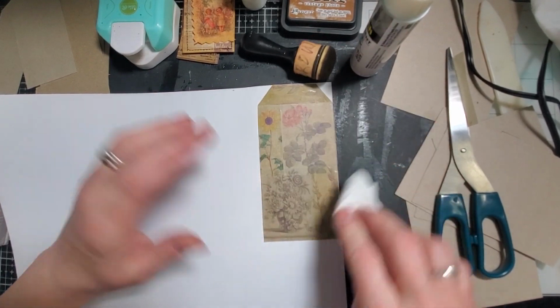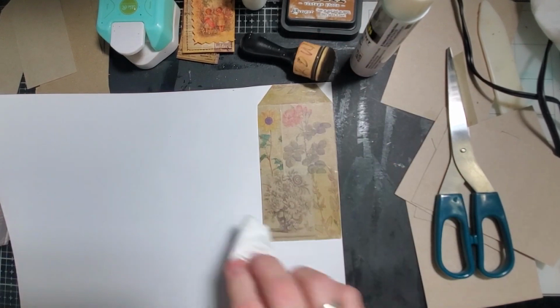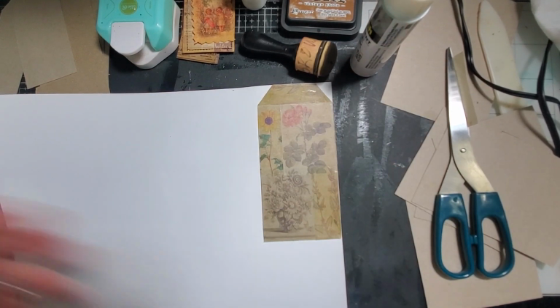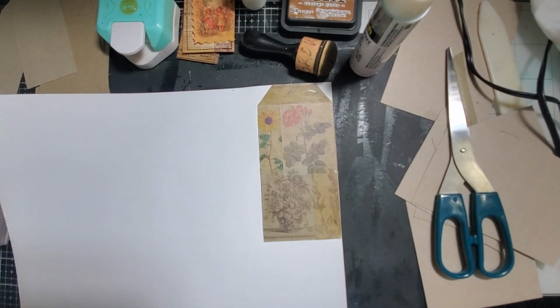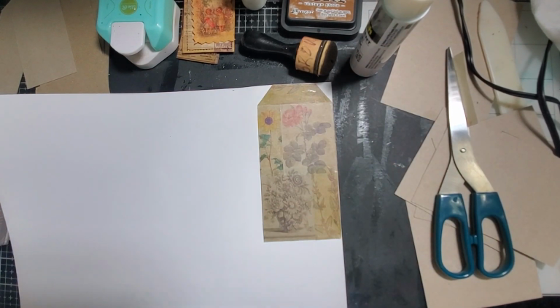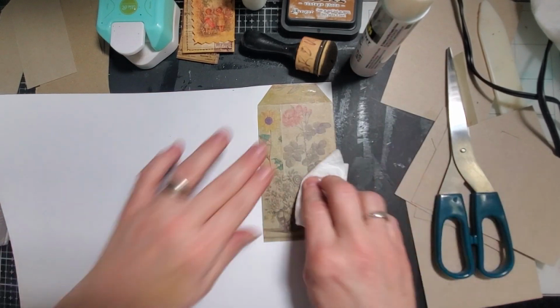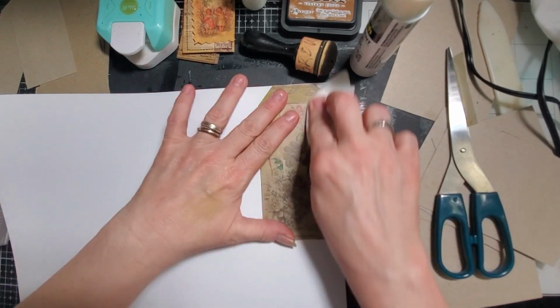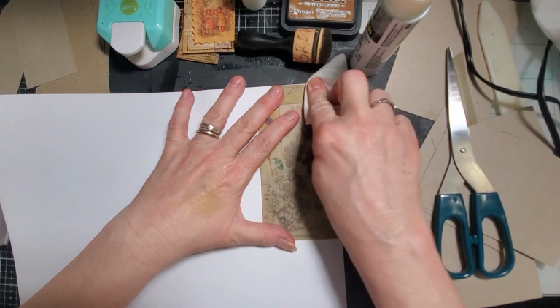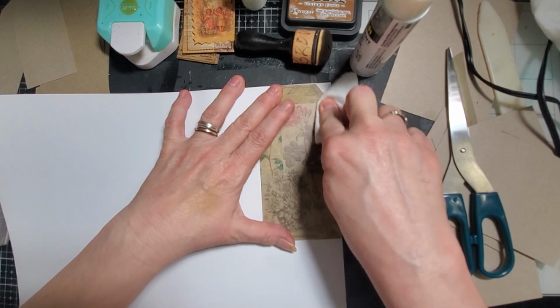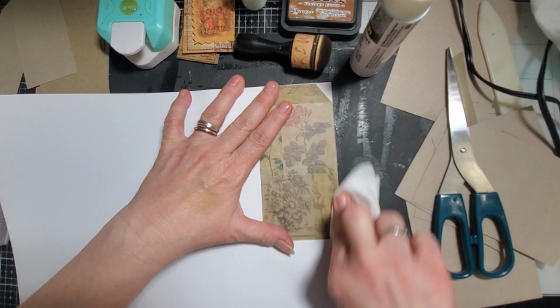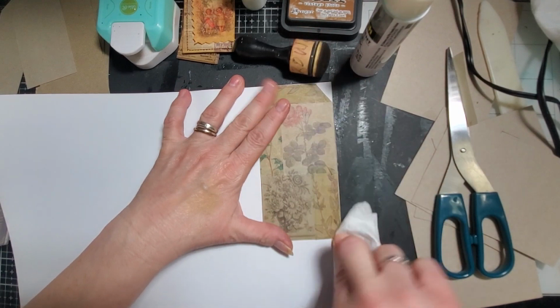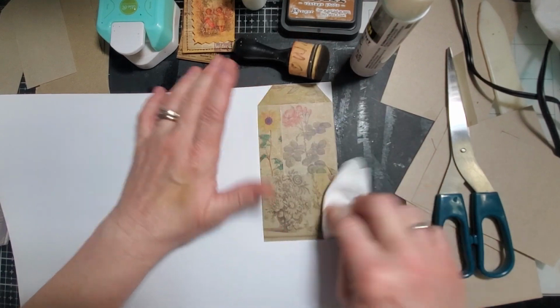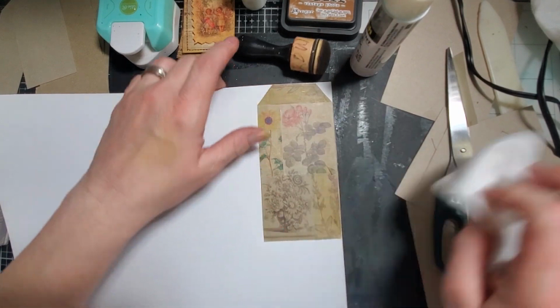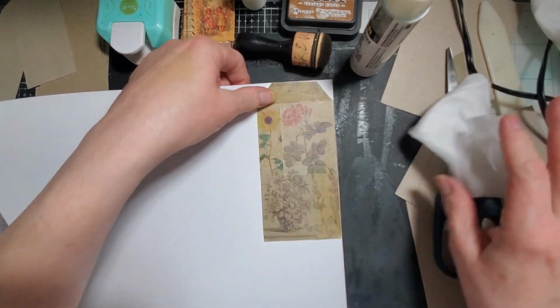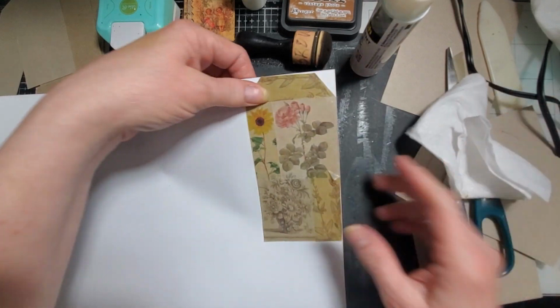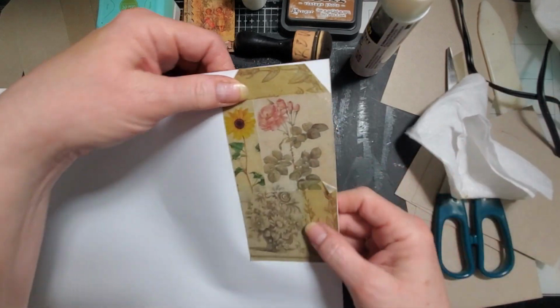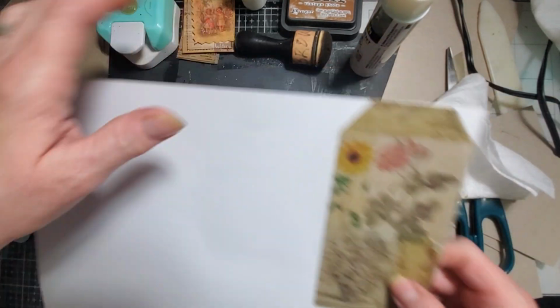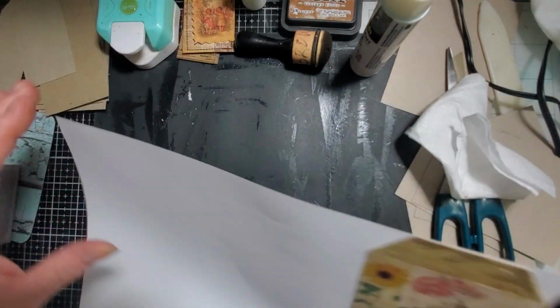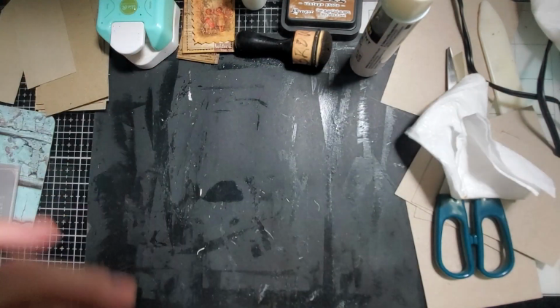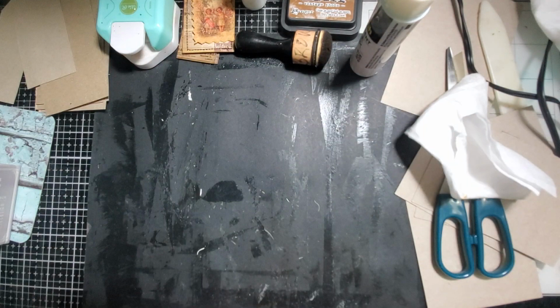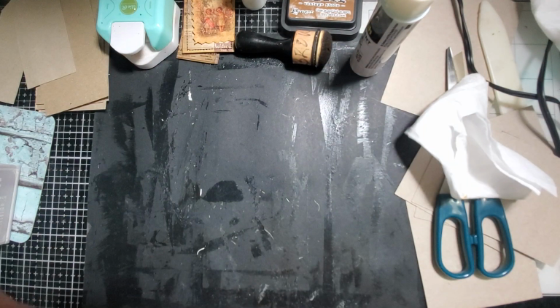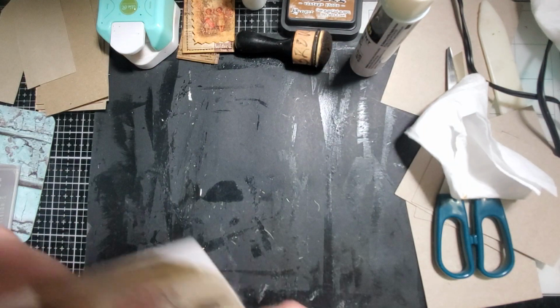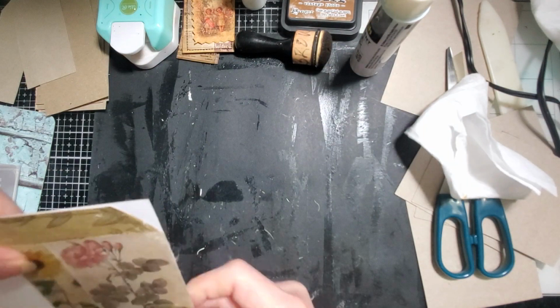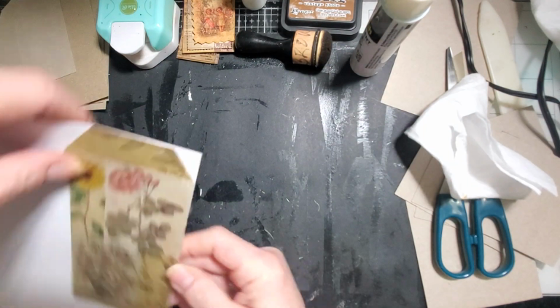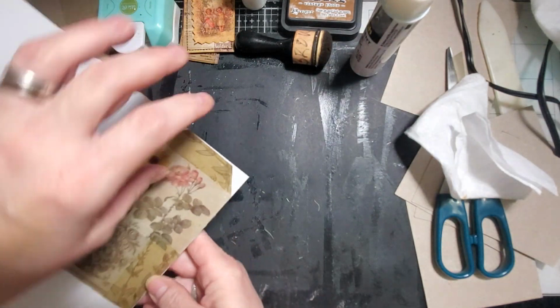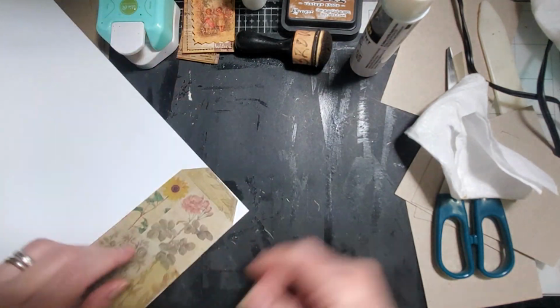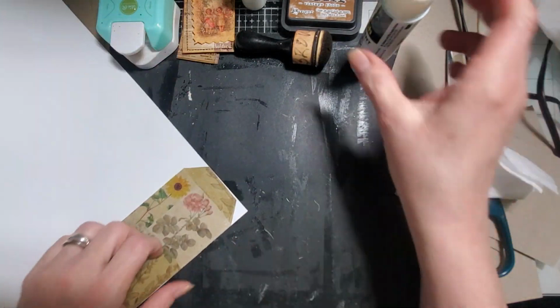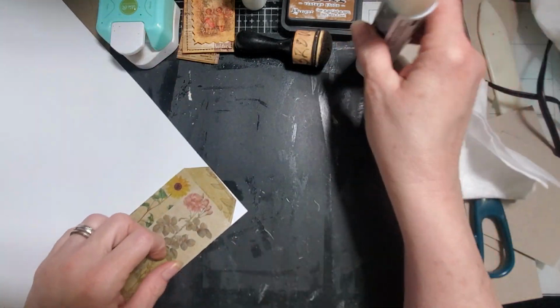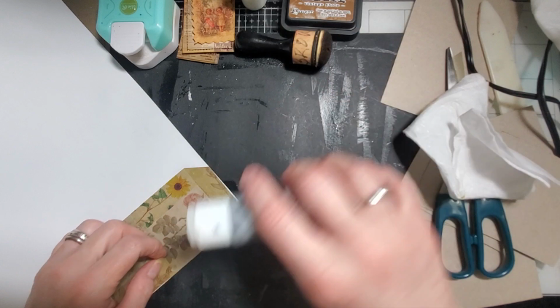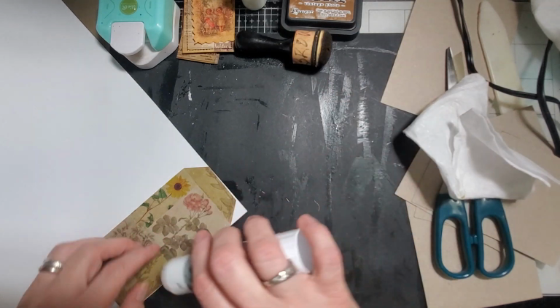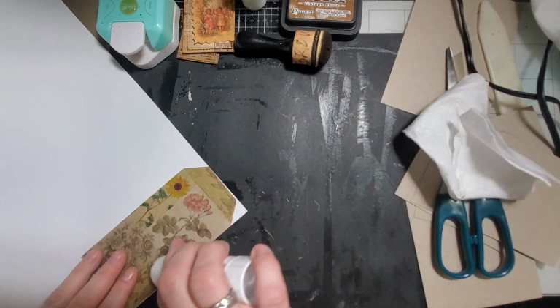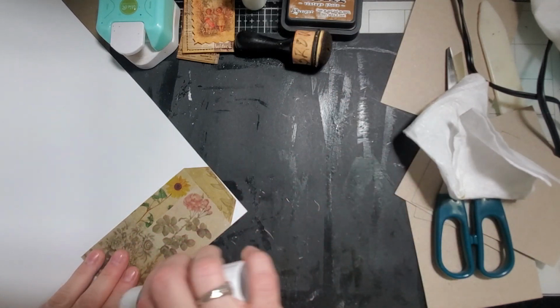Oh, there's a gnat in here. I made it almost through the whole summer with getting rid of them for the most part, and then the last couple weeks I've seen a few of them around.